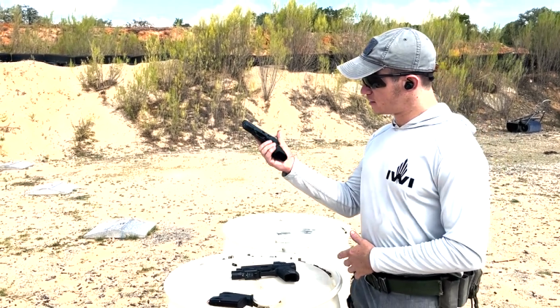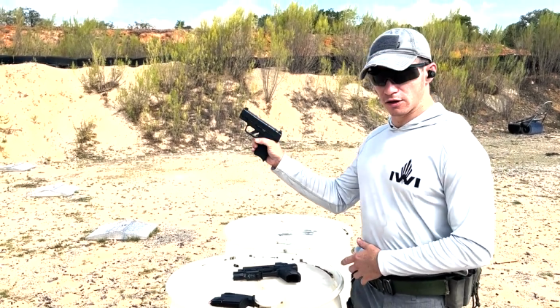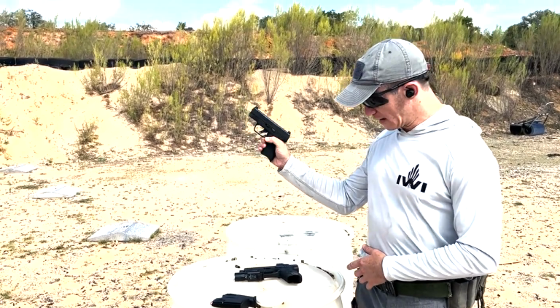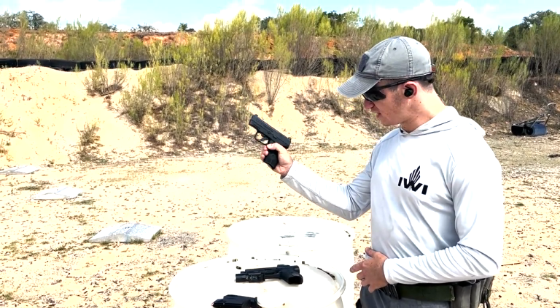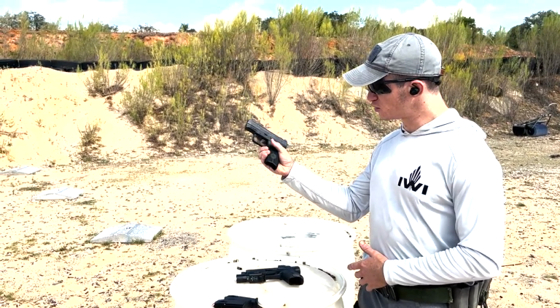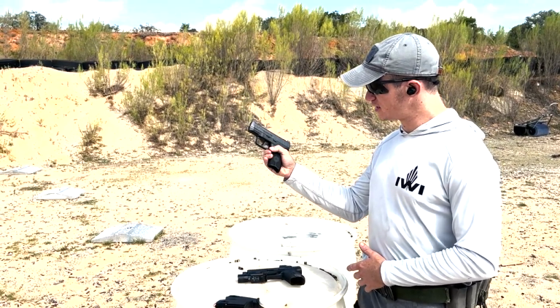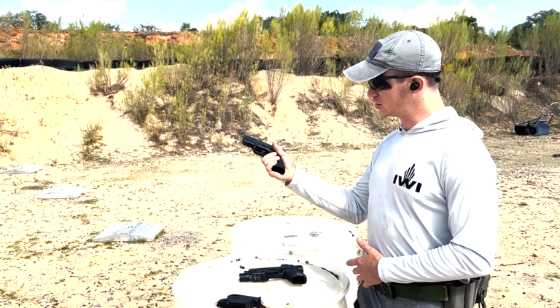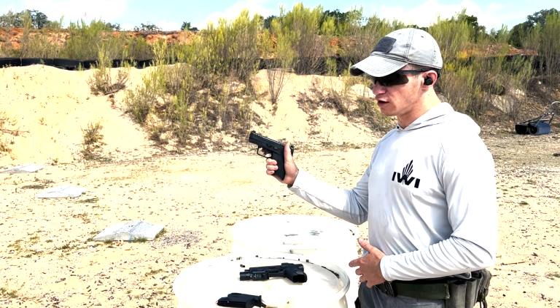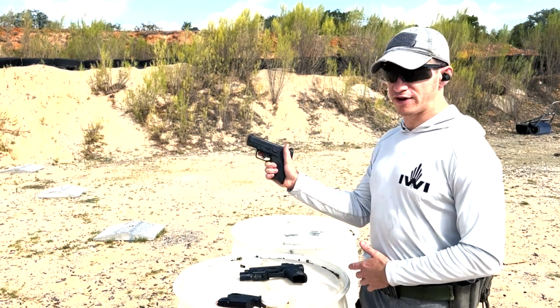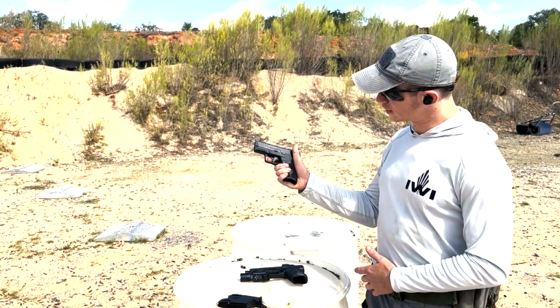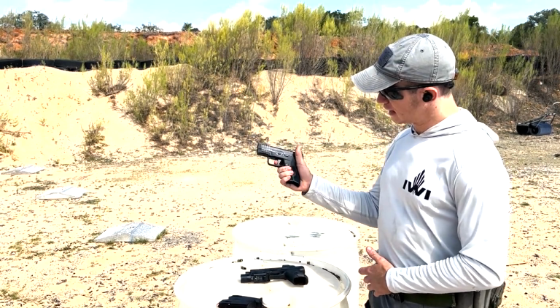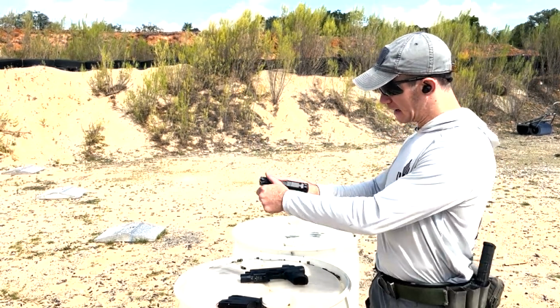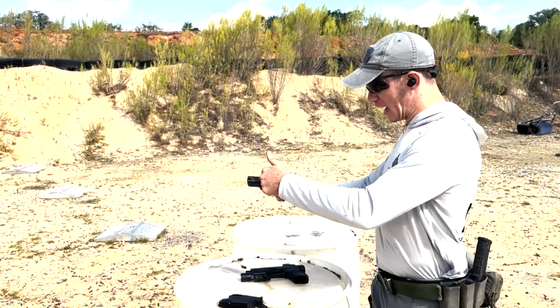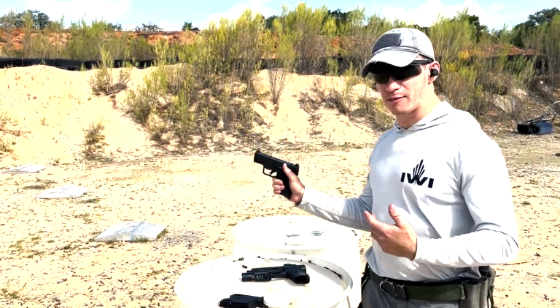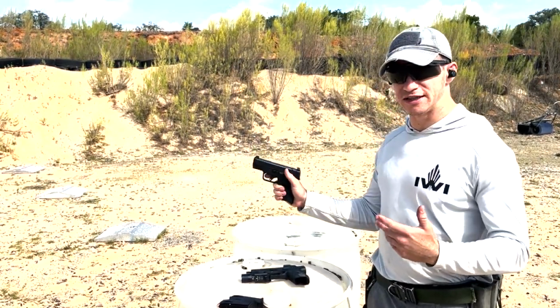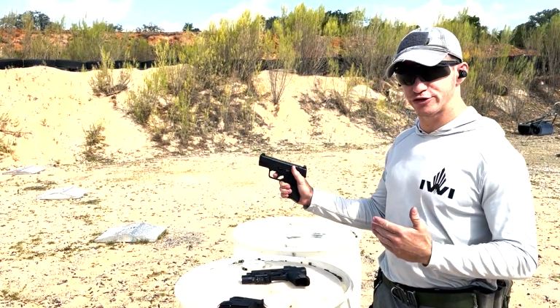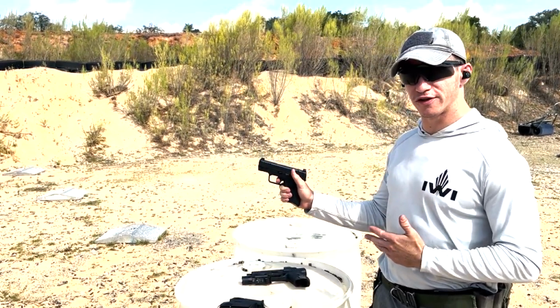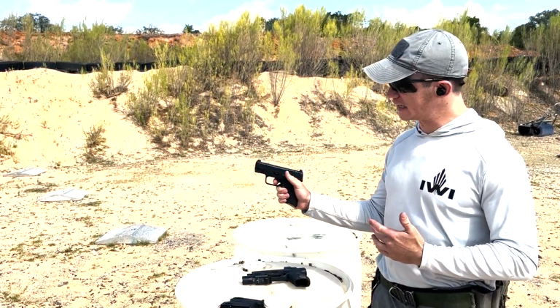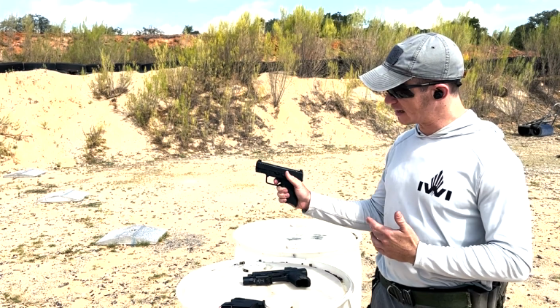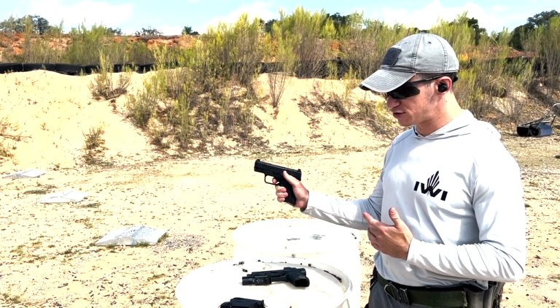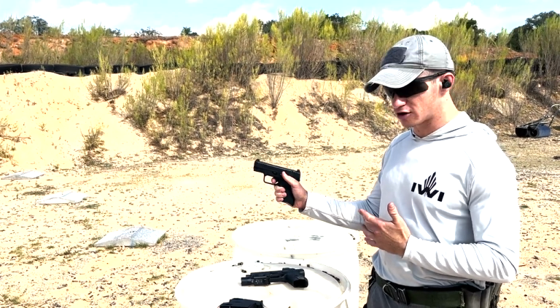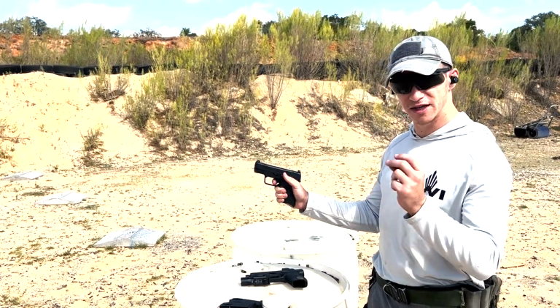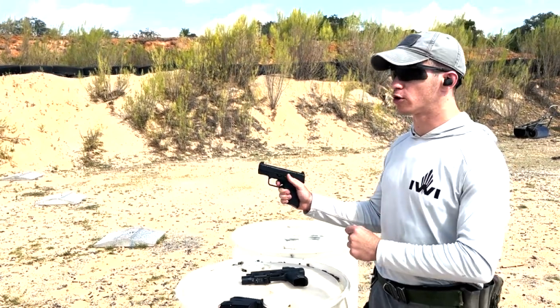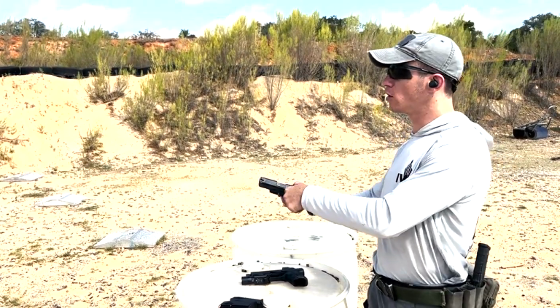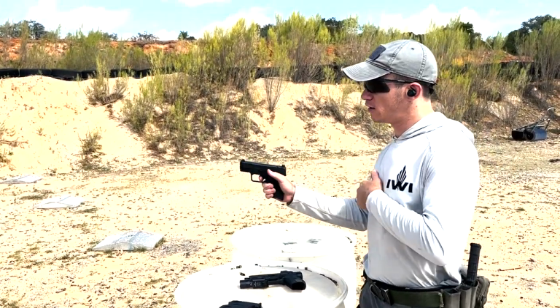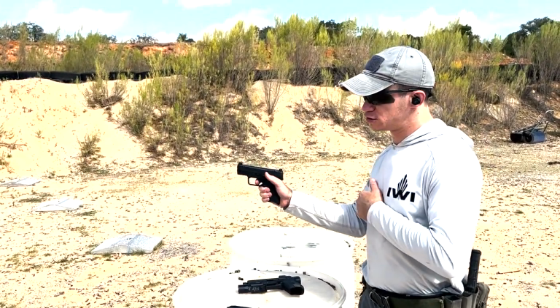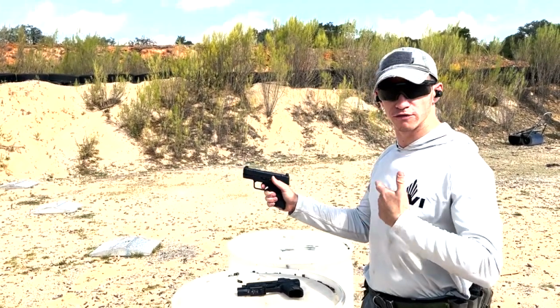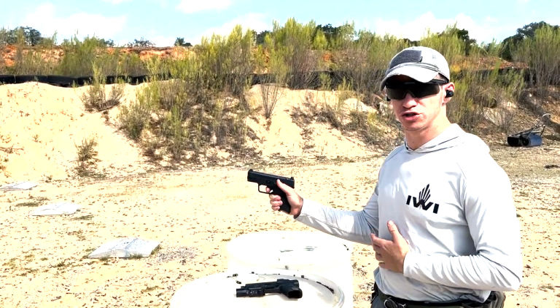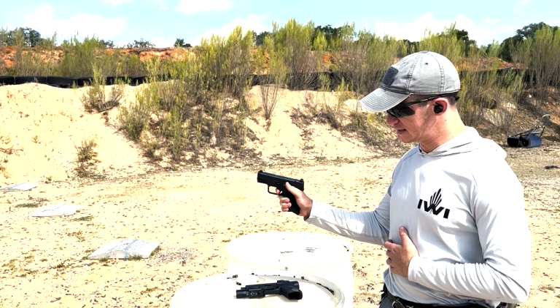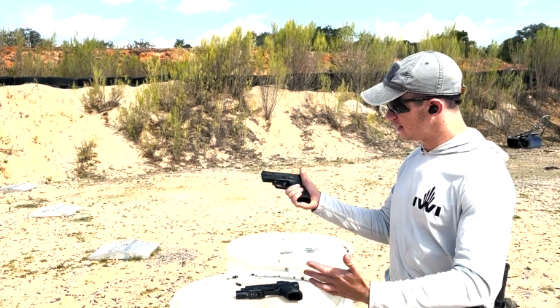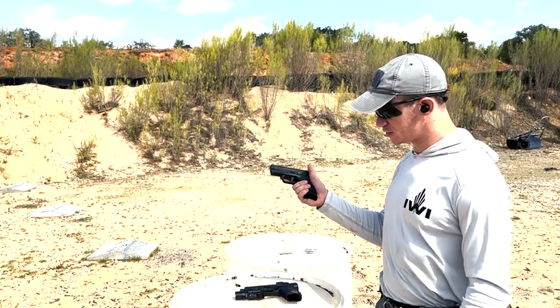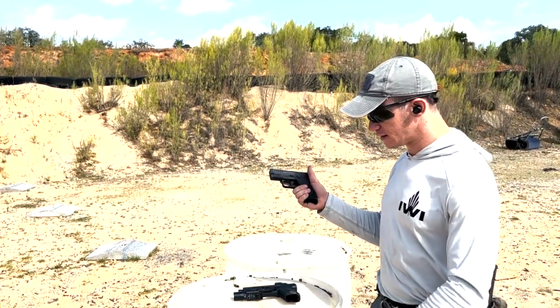Nice little mag release — very easy to reach and actuate. Flat face trigger, and I'd say it's almost a nicer trigger pull than the full-size Masada. Just nice and crisp, short pull, very short reset.